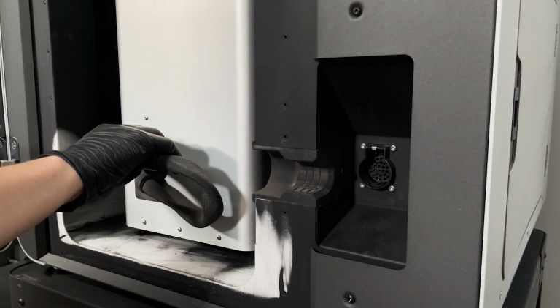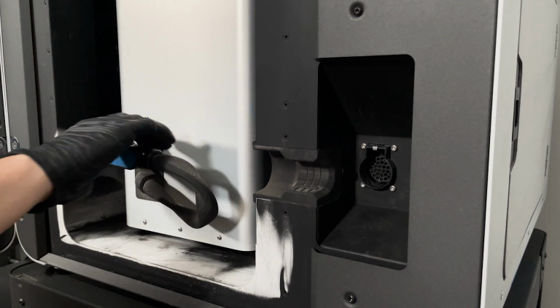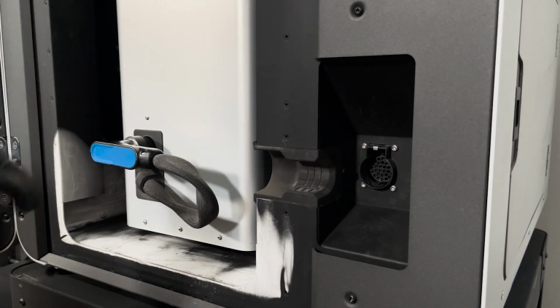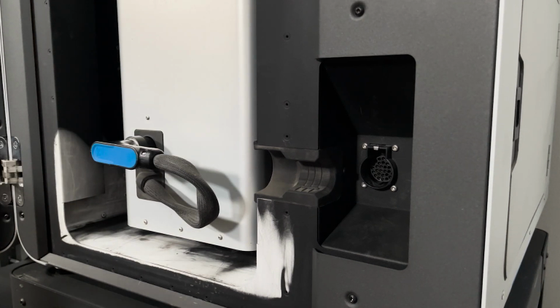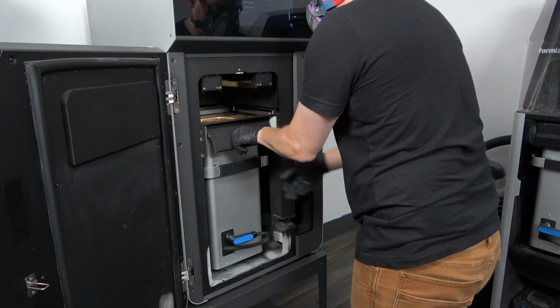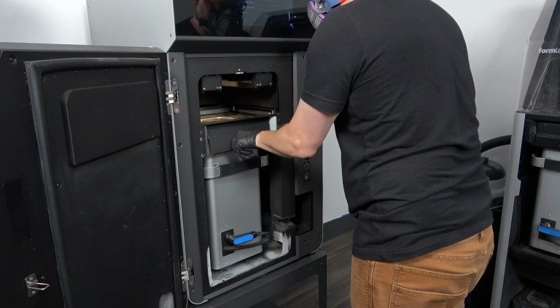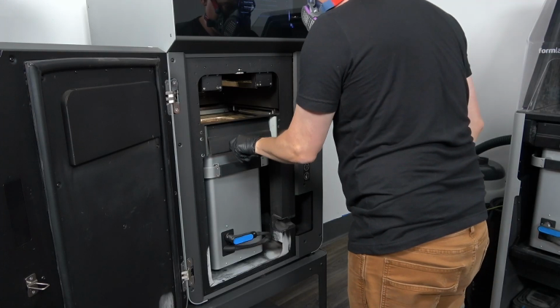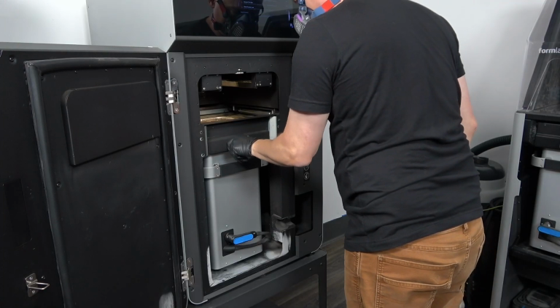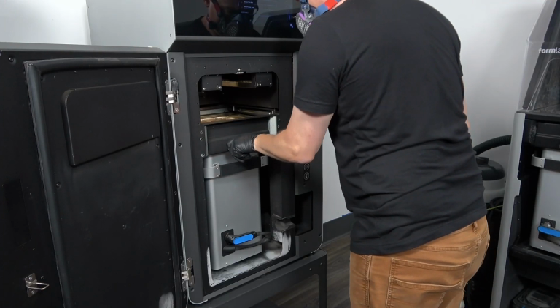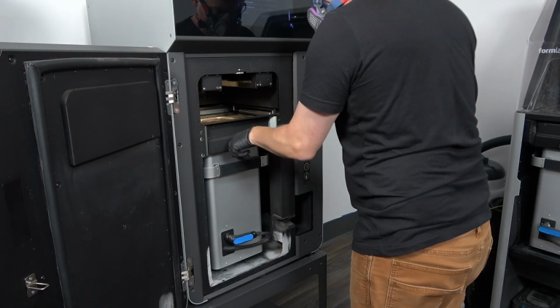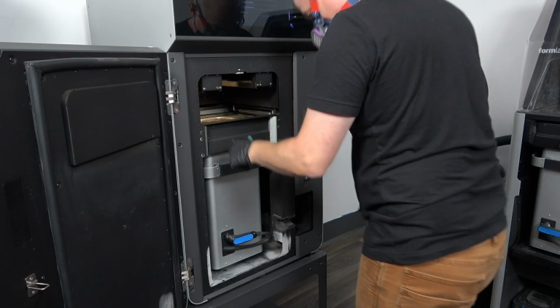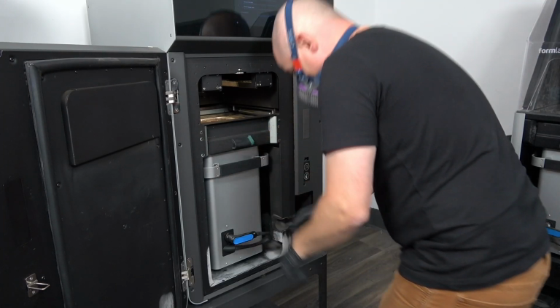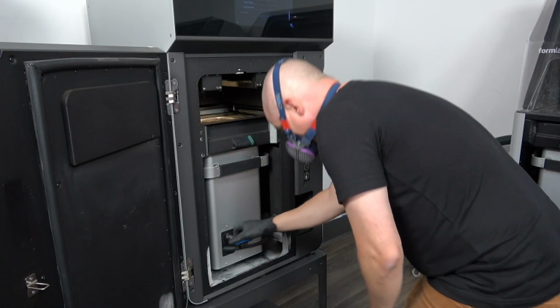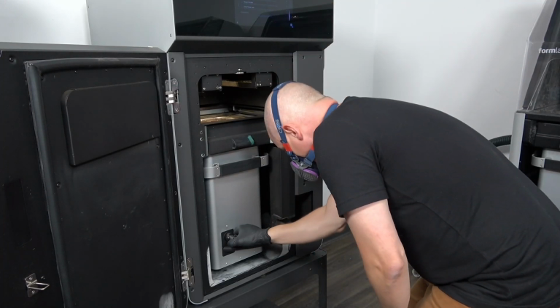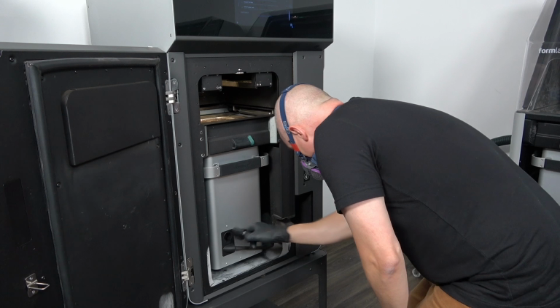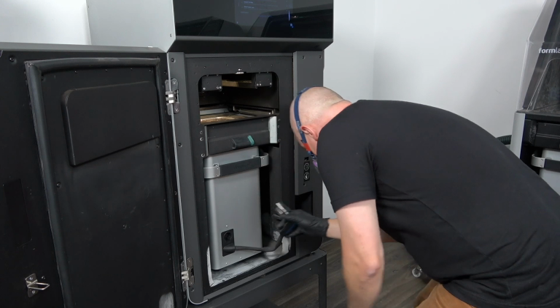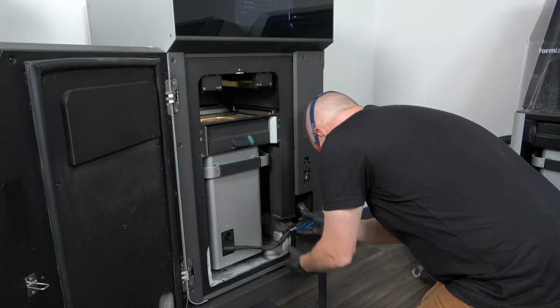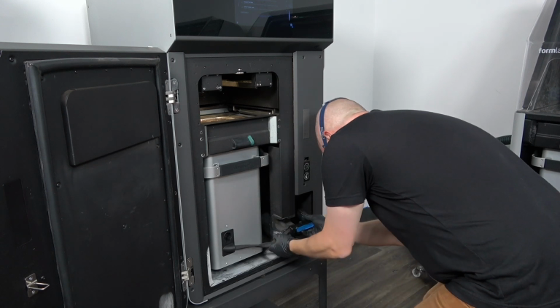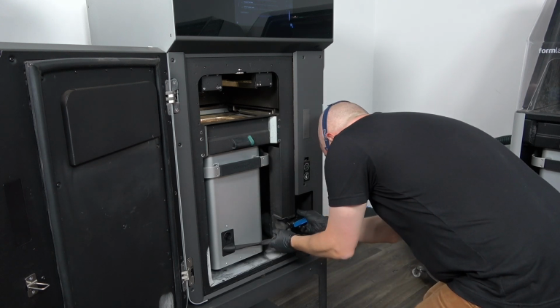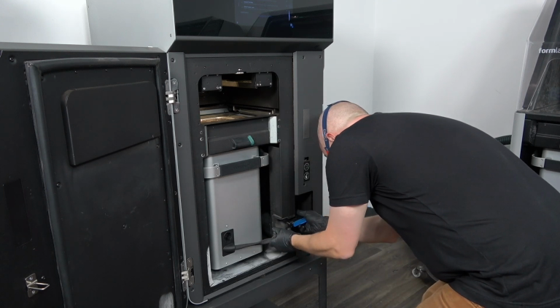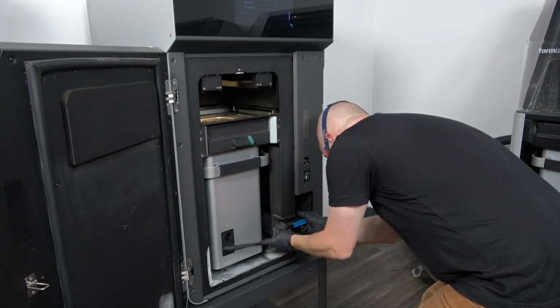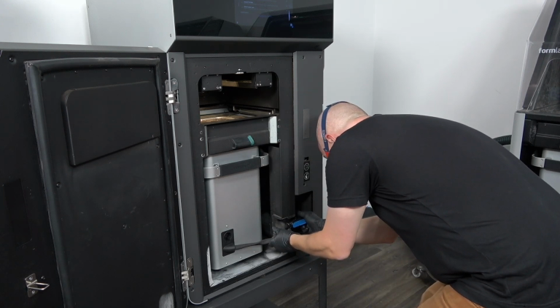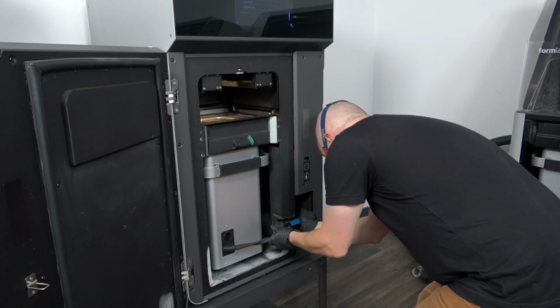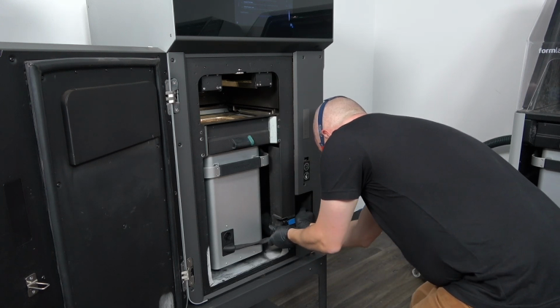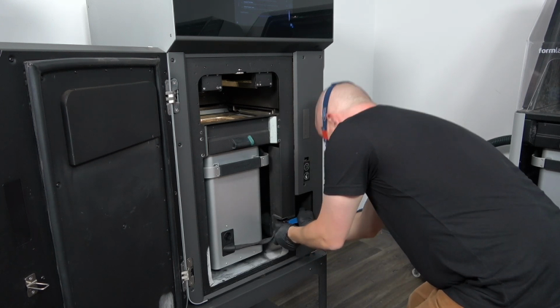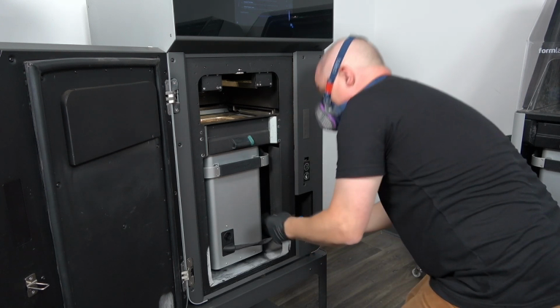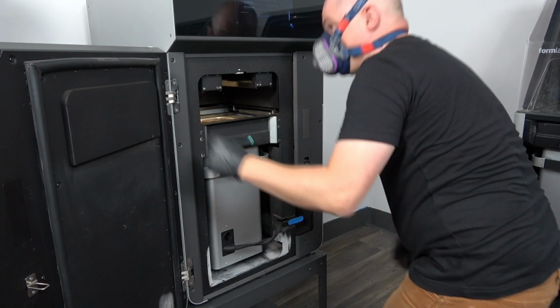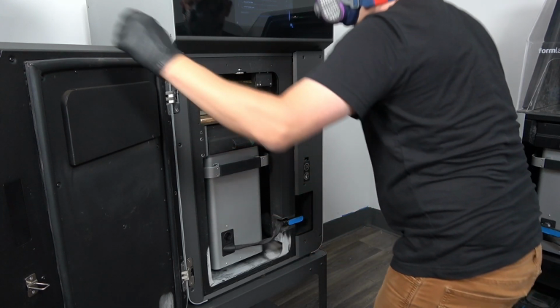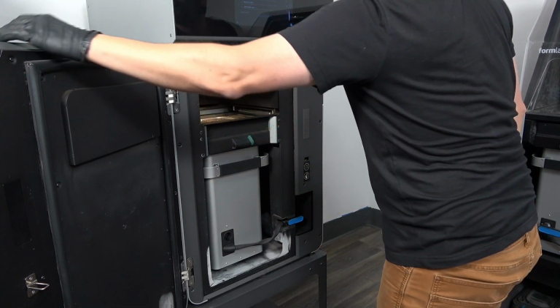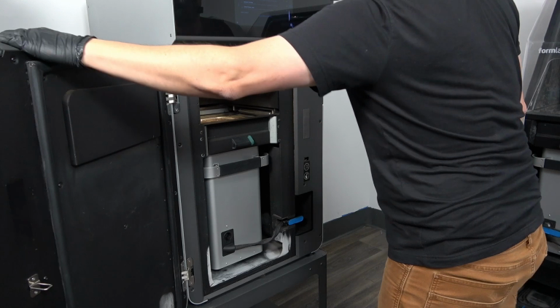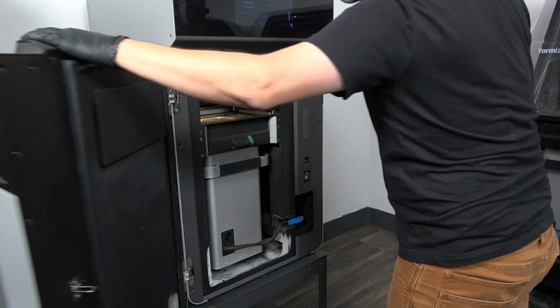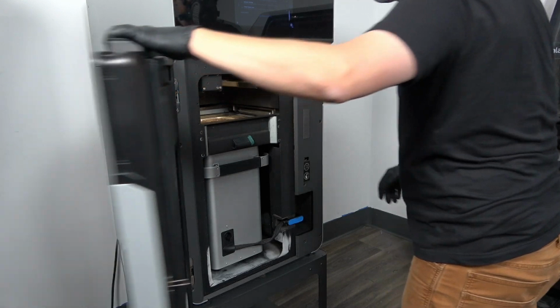Now that you've inserted the chamber, move the build chamber plug from the holster straight into the build chamber socket until you hear a click to connect it to the printer. Be sure to seat the plug firmly to prevent air from leaking from the print enclosure.